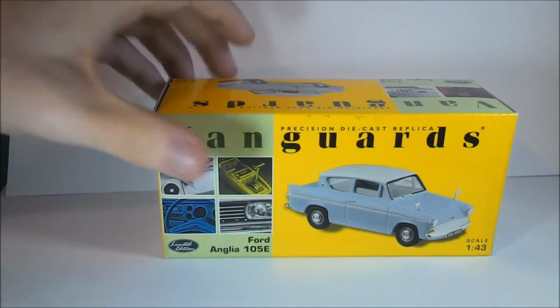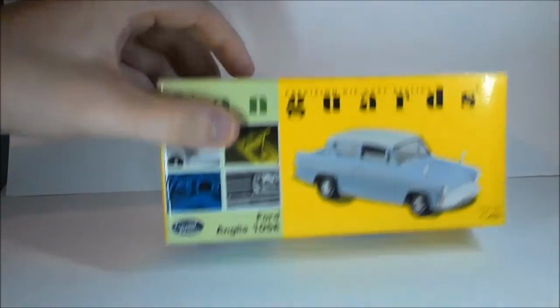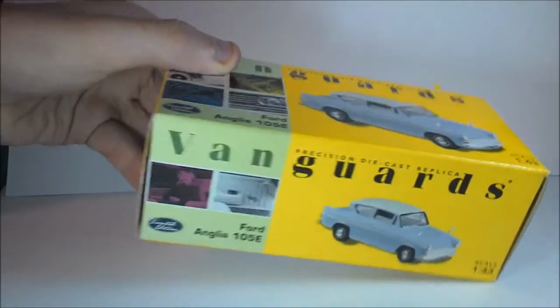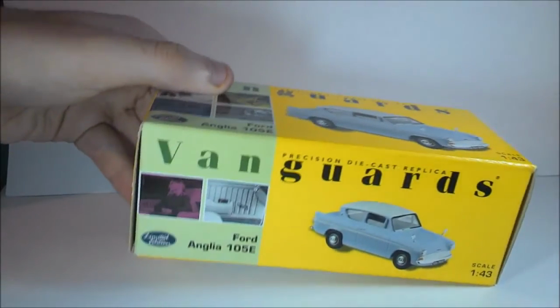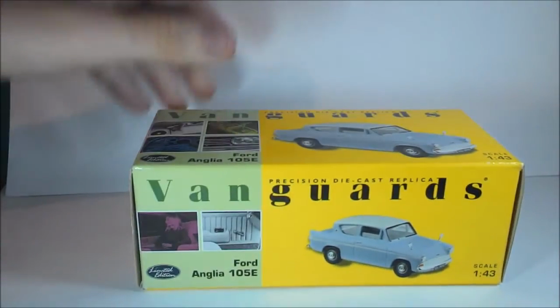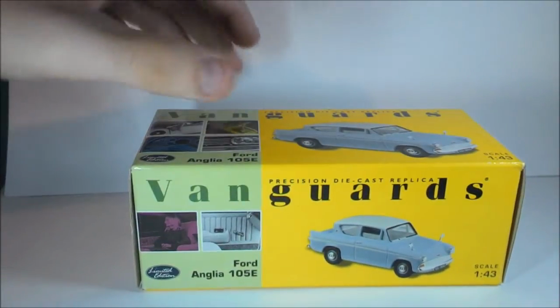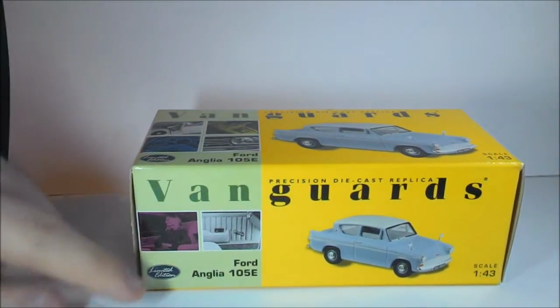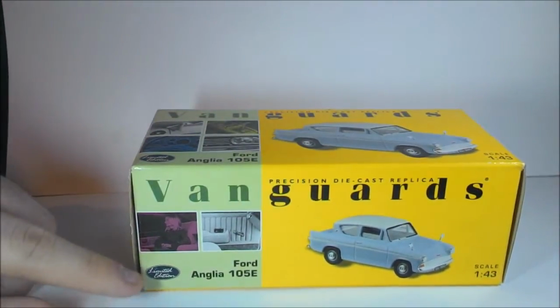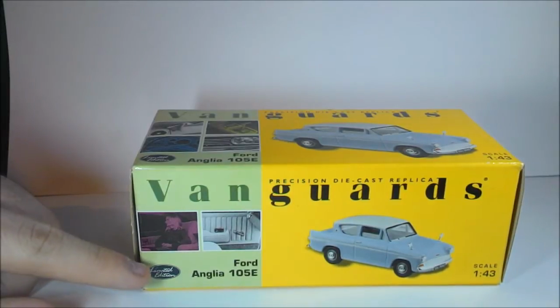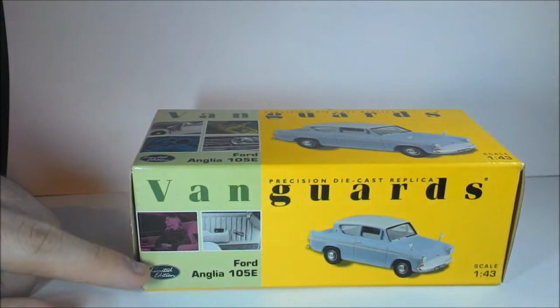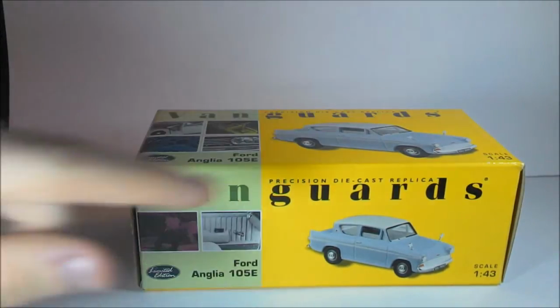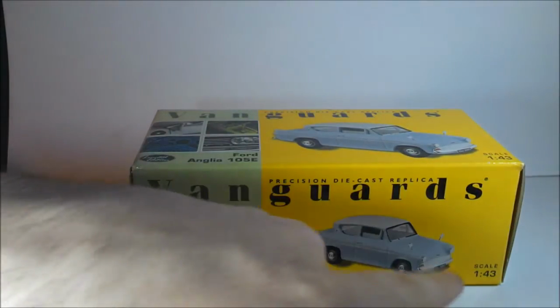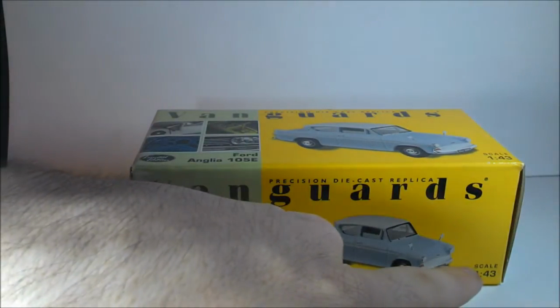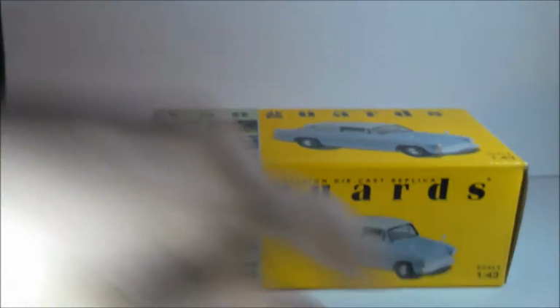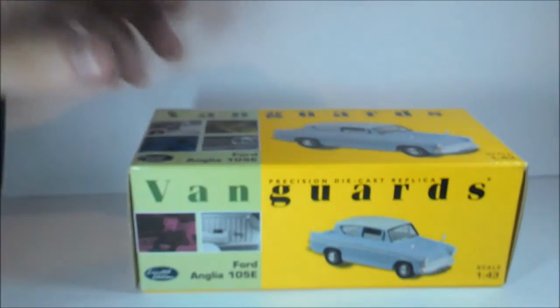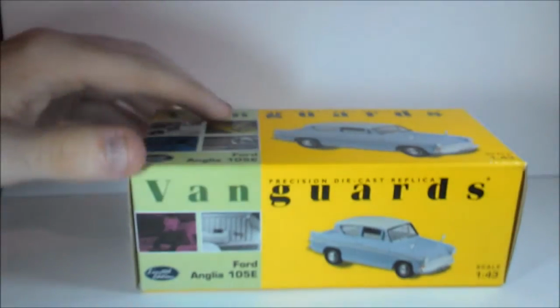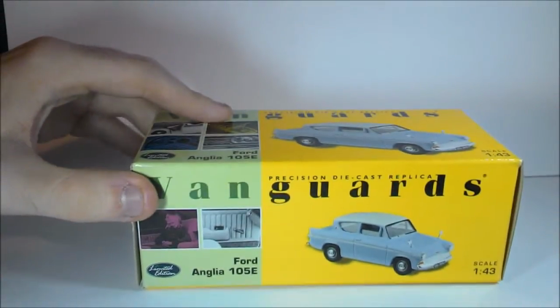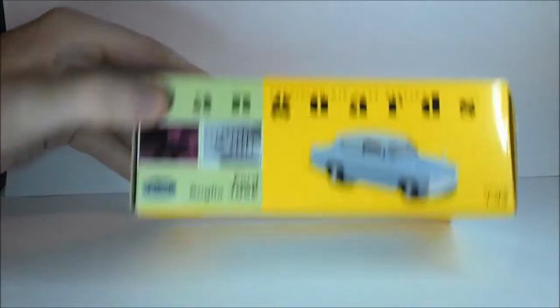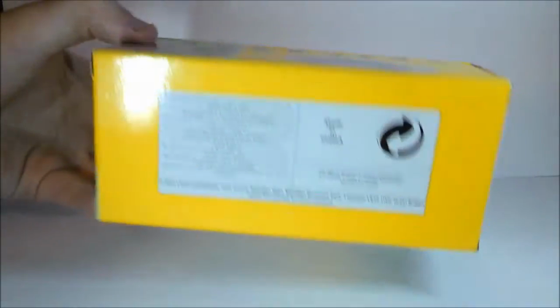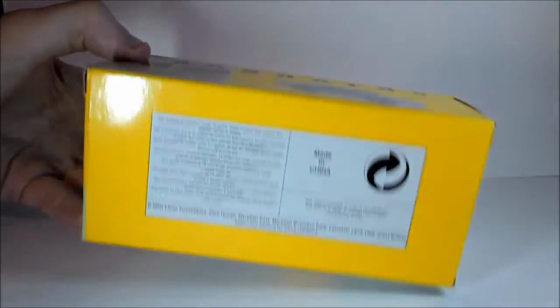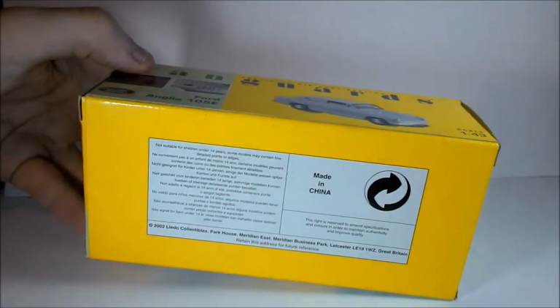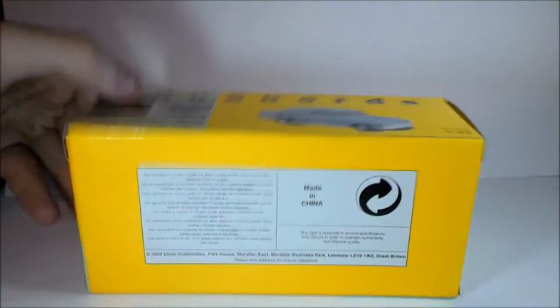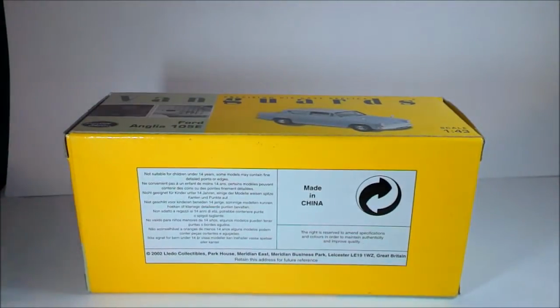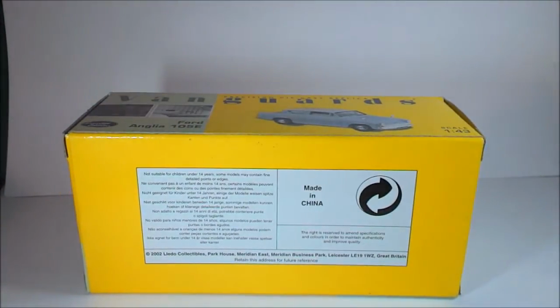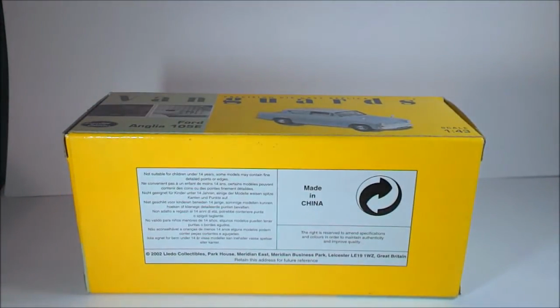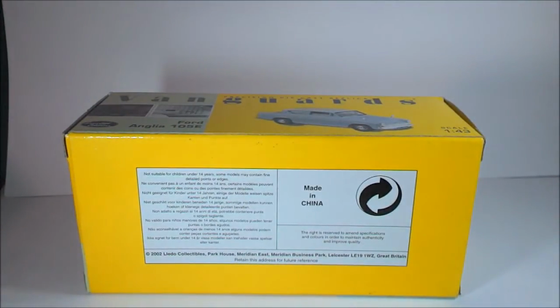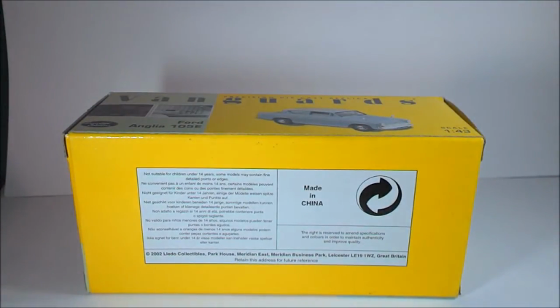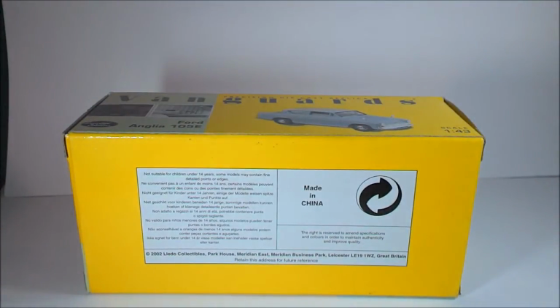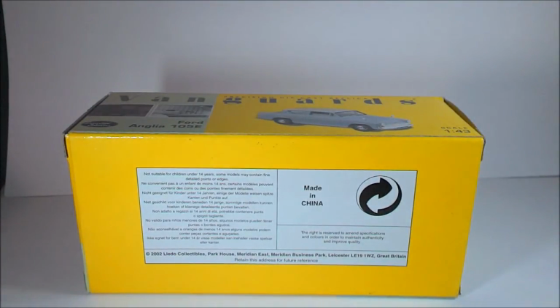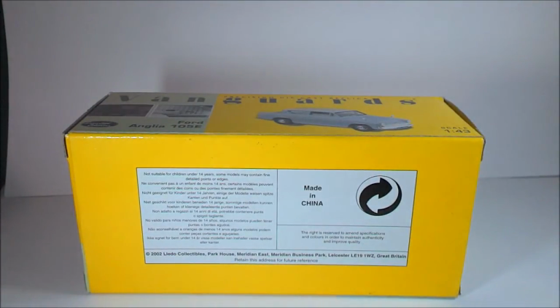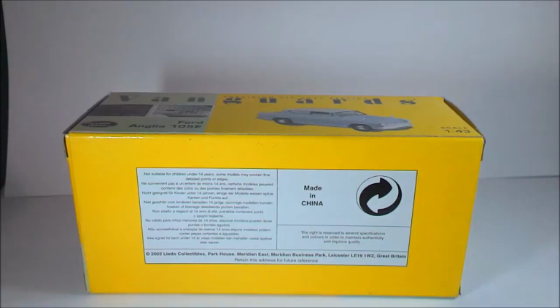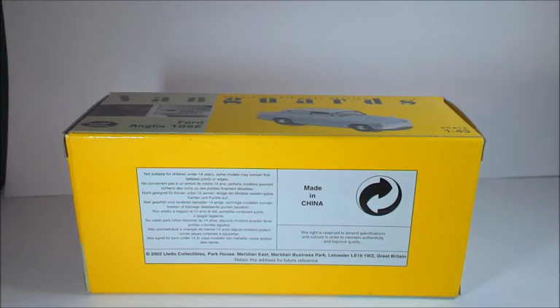It's also a limited edition. There's the scale number right there. There's a warning on the bottom: not suitable for children under 14 years. Some models may contain fine detail points or edges.